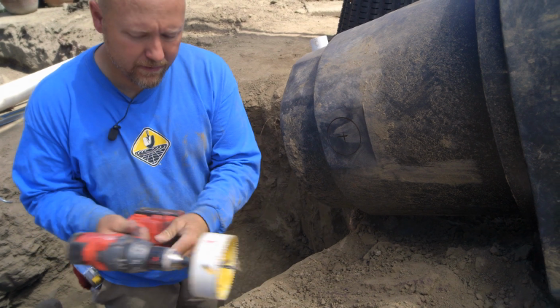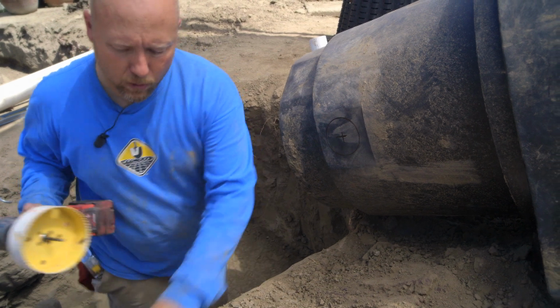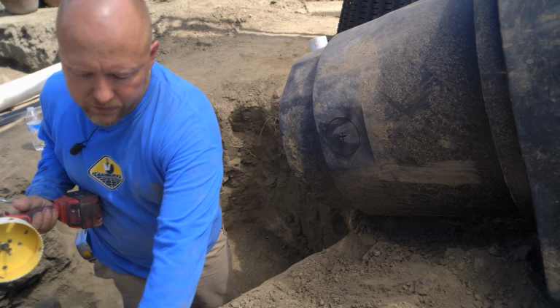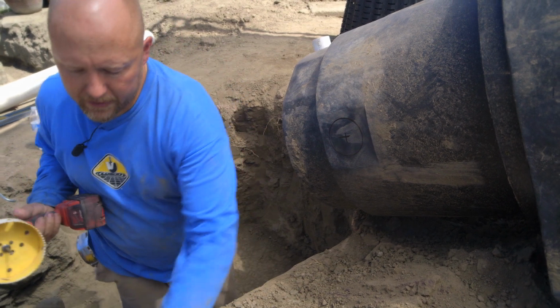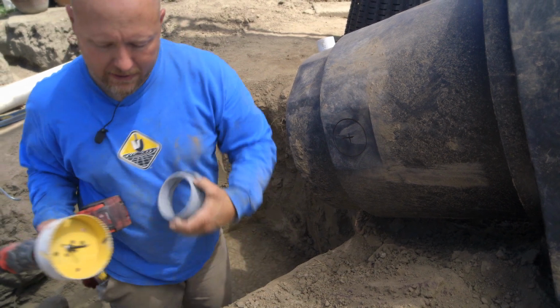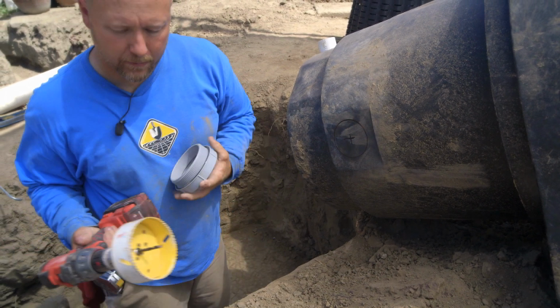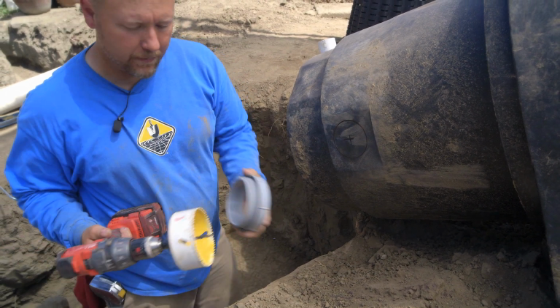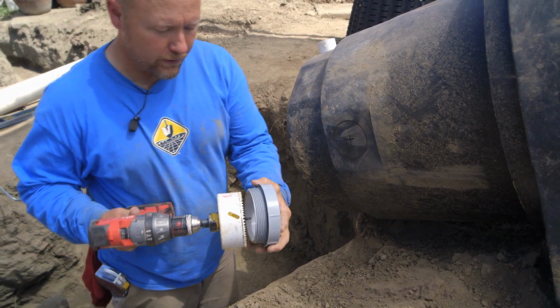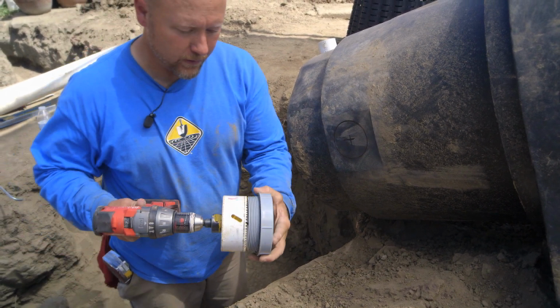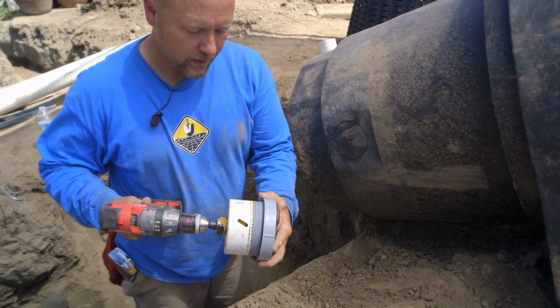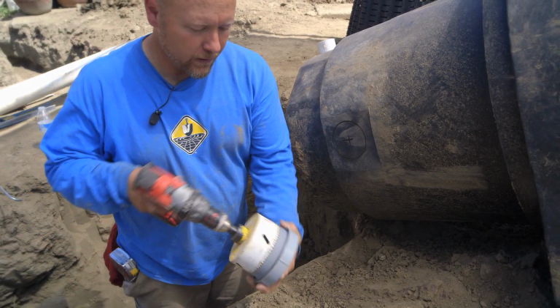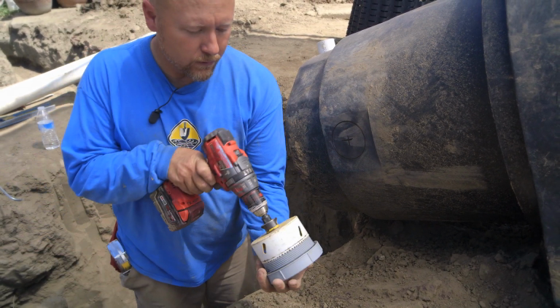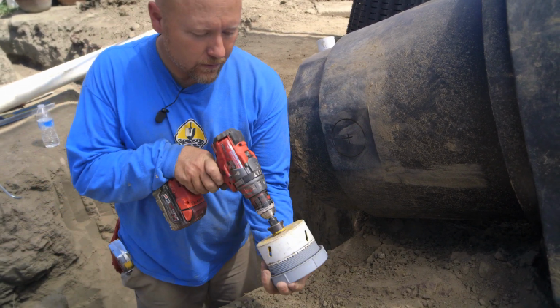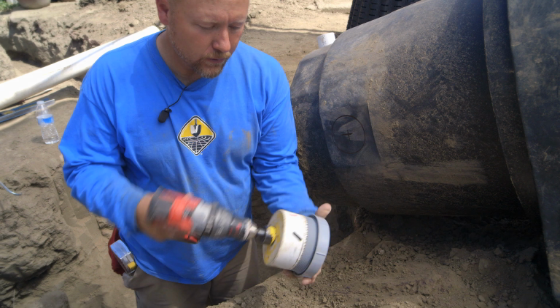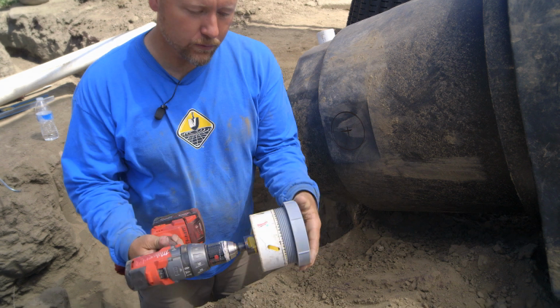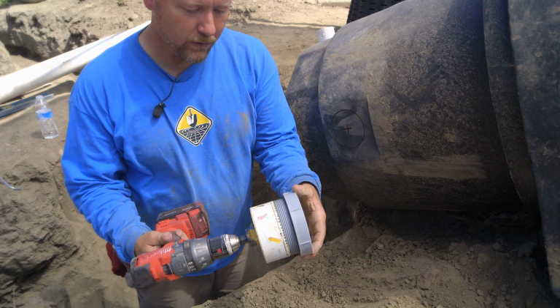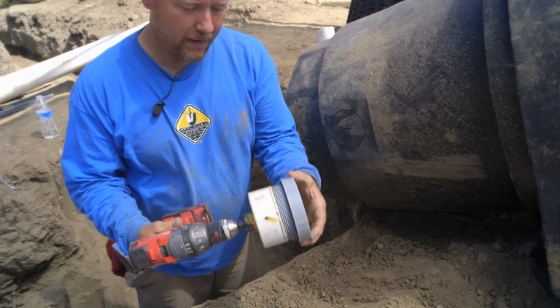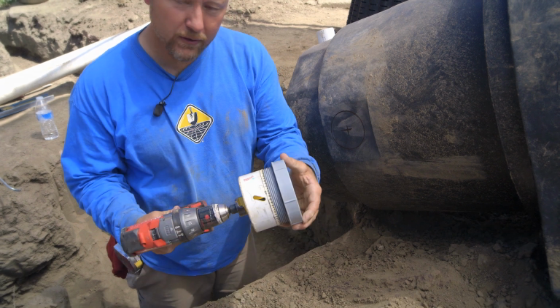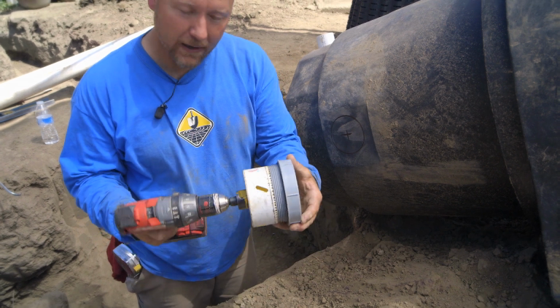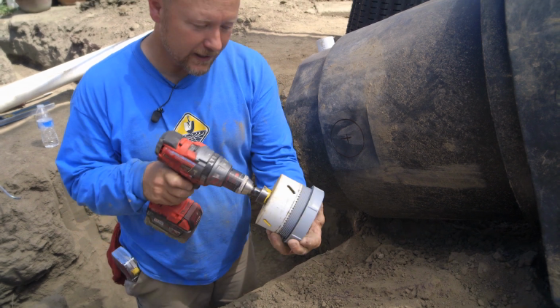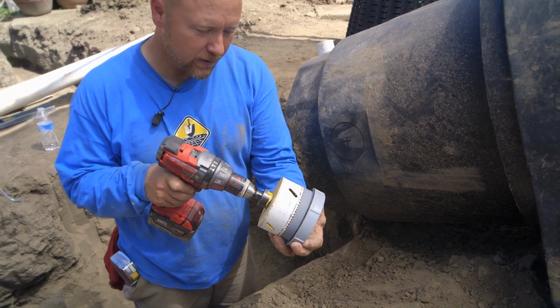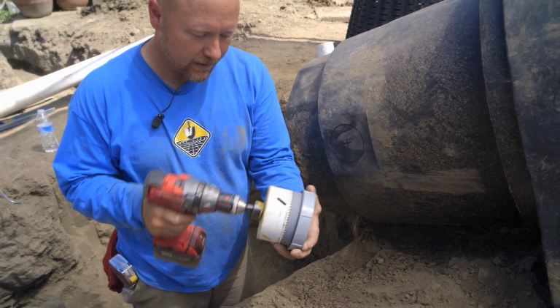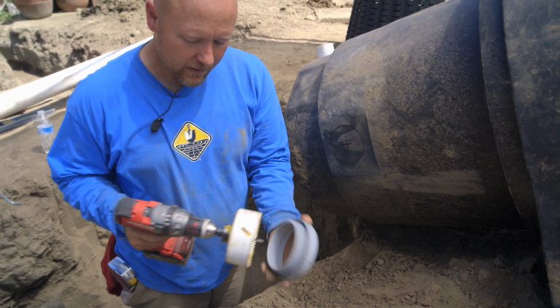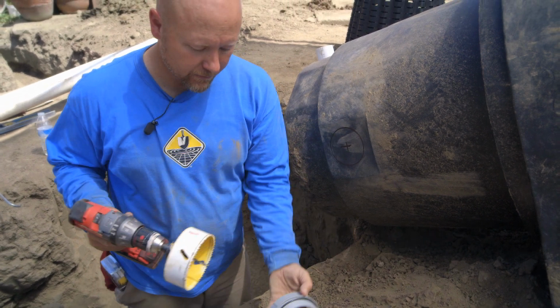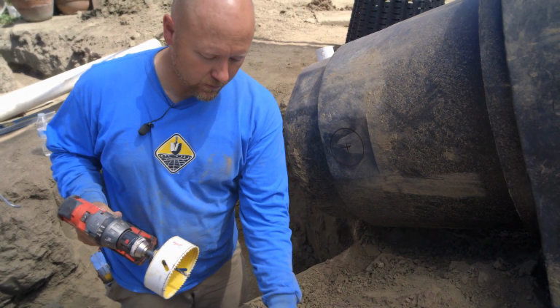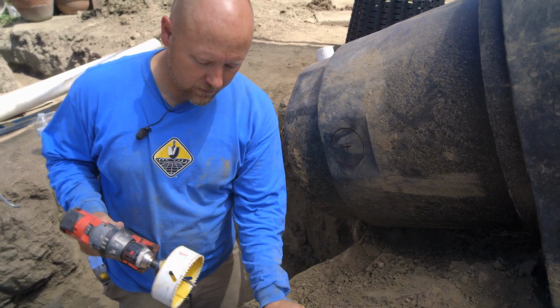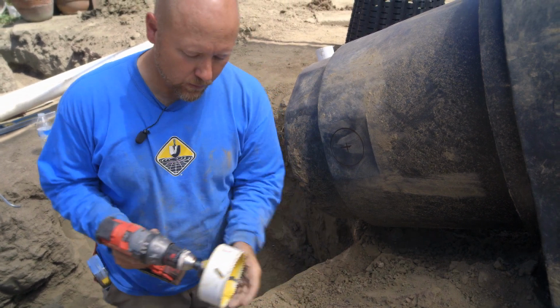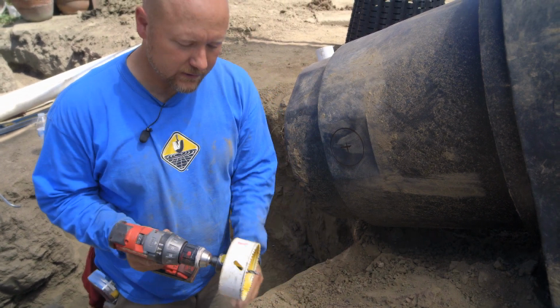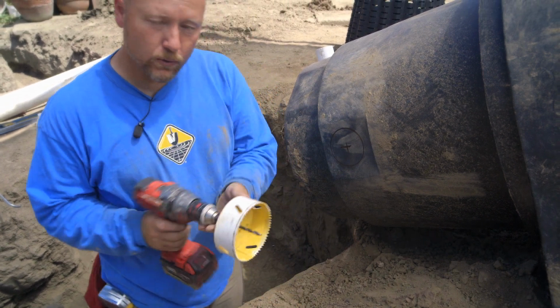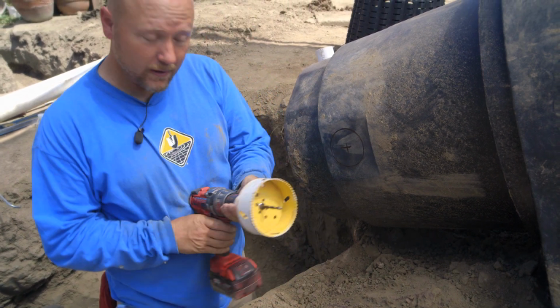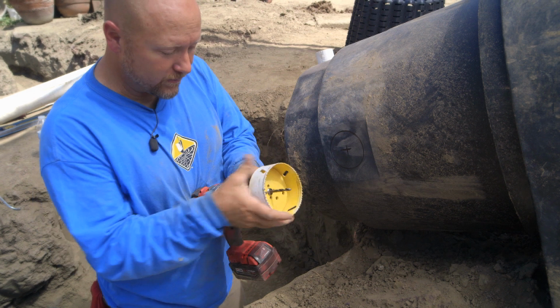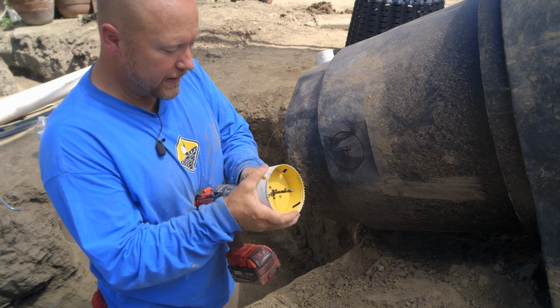I have this big hole saw bit. You might just double check before you go and do the drill — make sure you got the right size drill bit, because if you use the wrong size hole saw, it's kind of a pain.